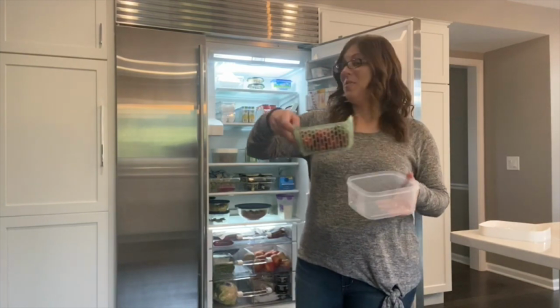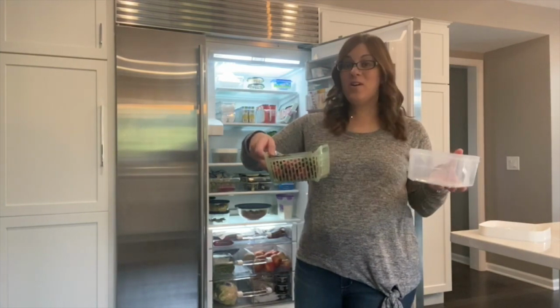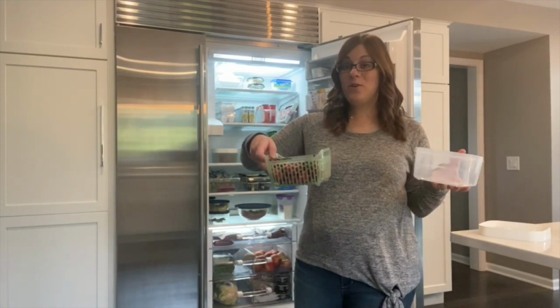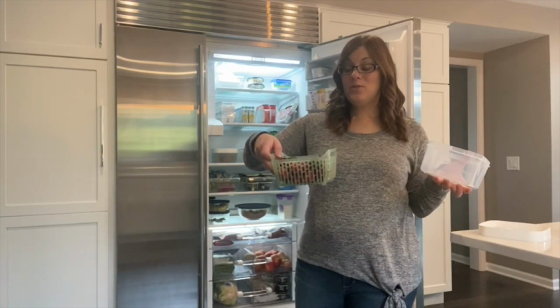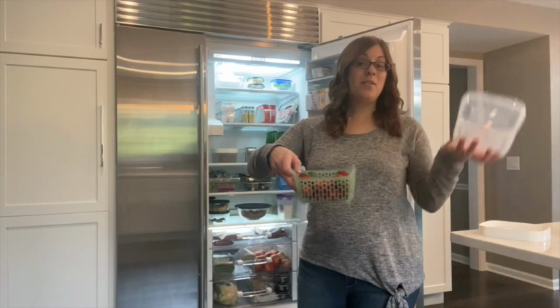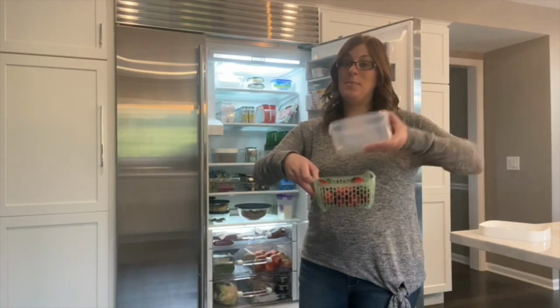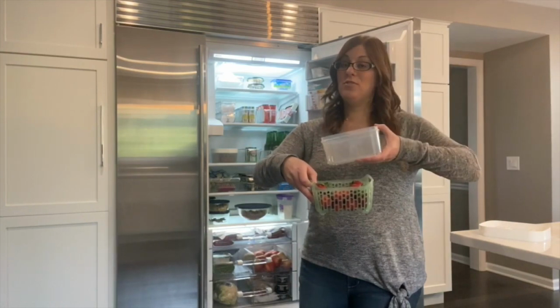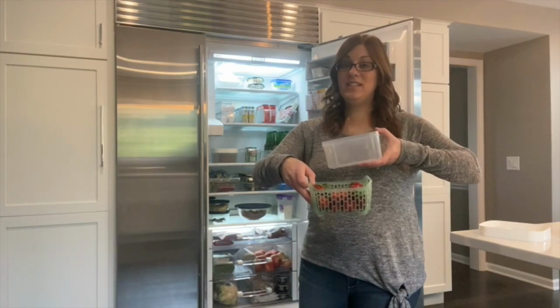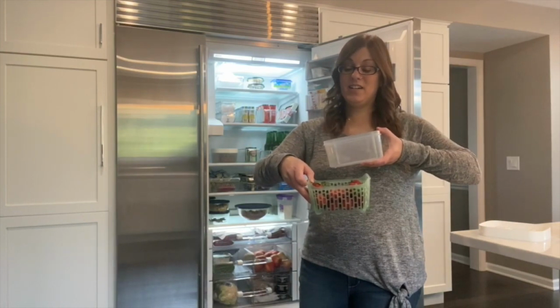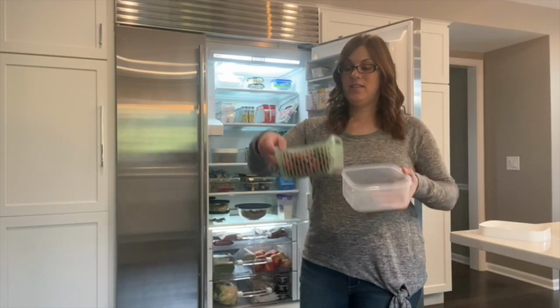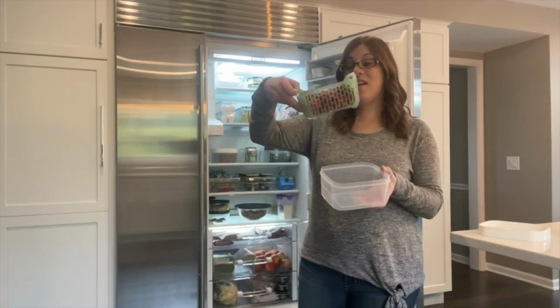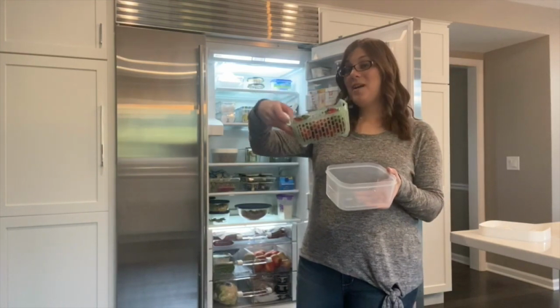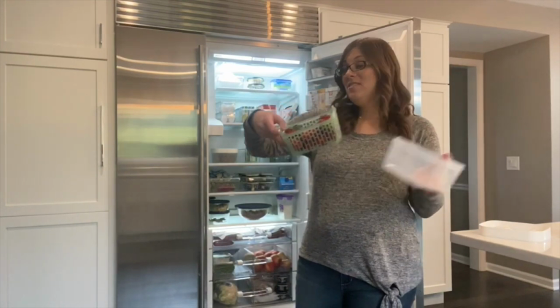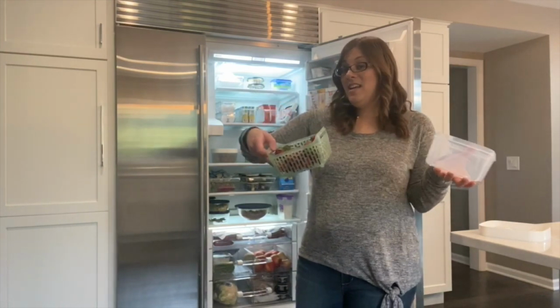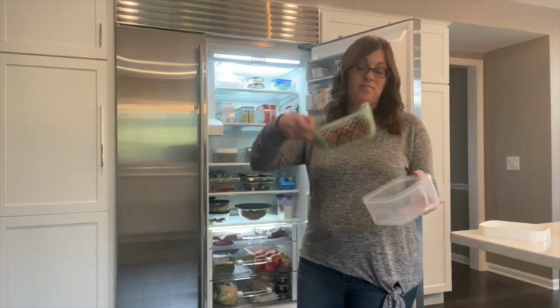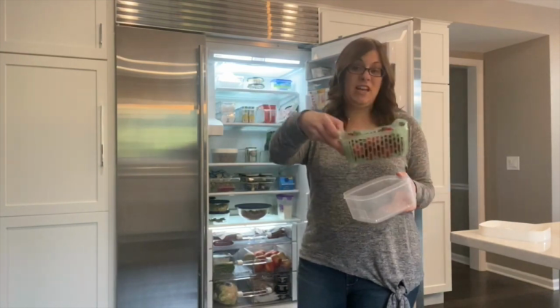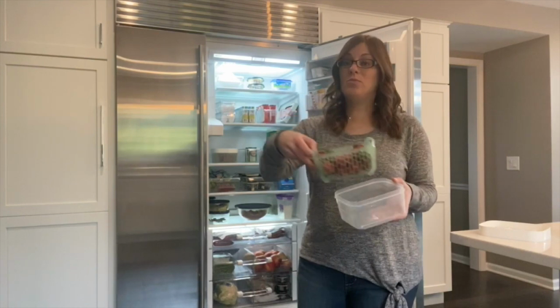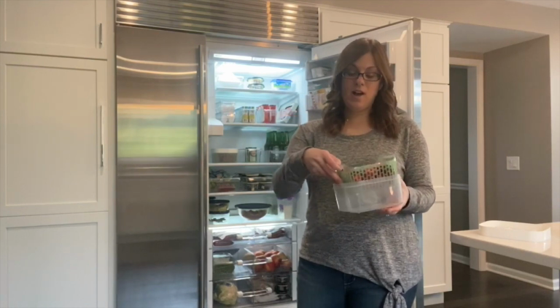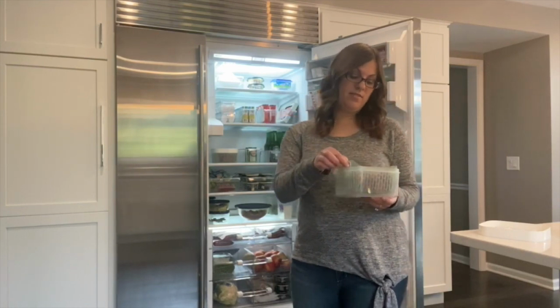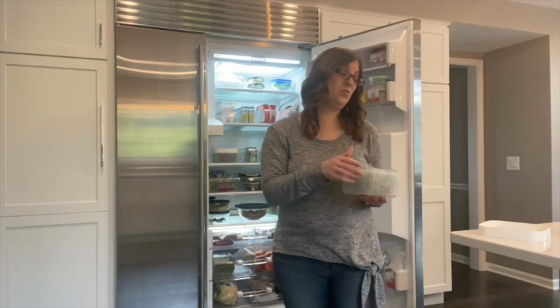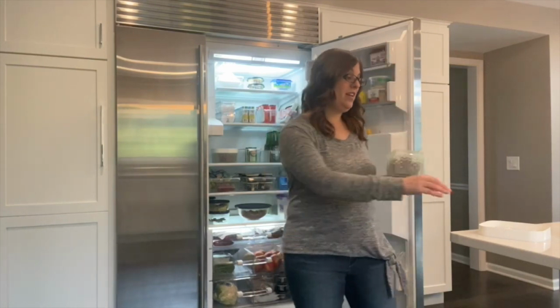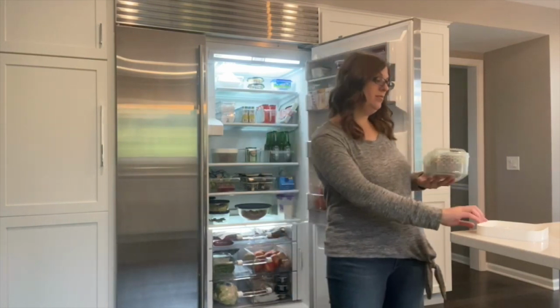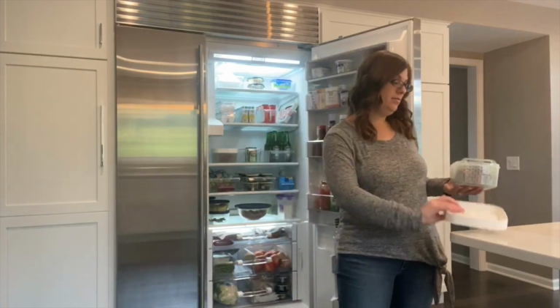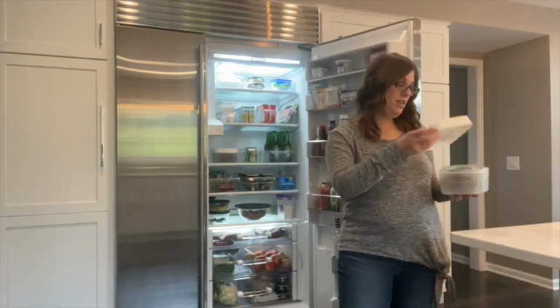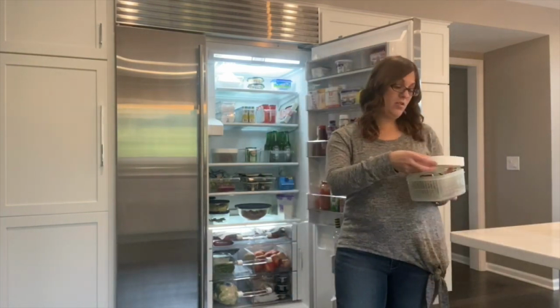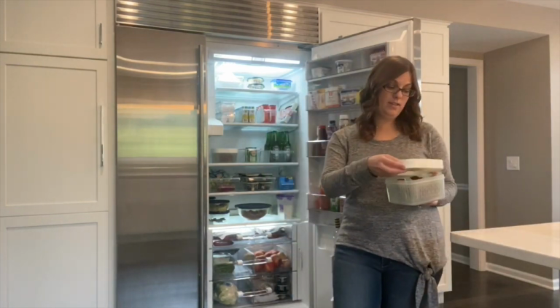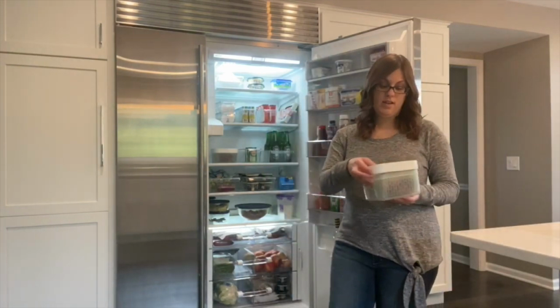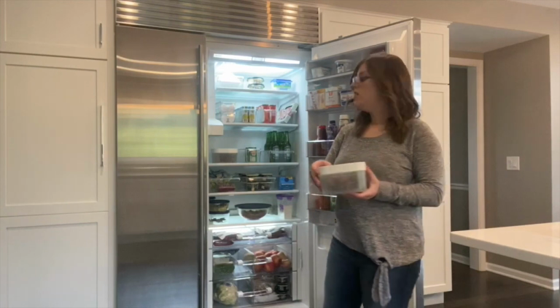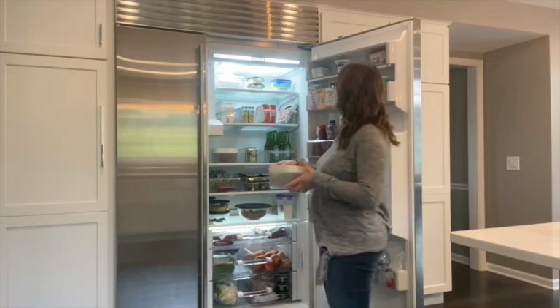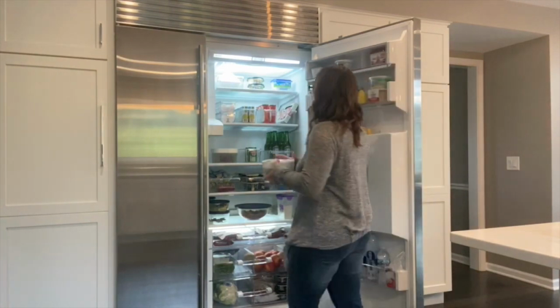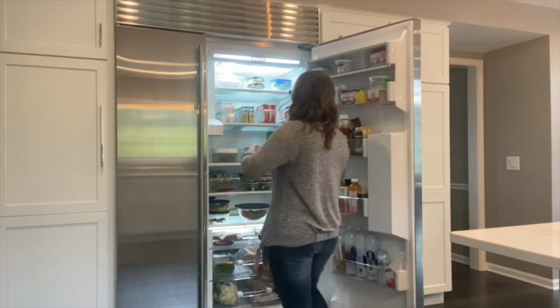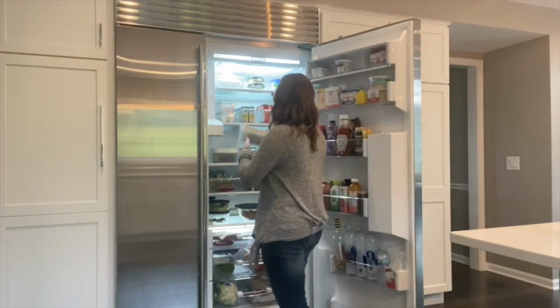Right when you get home from the grocery store, pop your fruit into here. And then when you're ready to eat it, take it out, rinse it off, and it's ready to go. These are great. They can also stack right on top of each other.